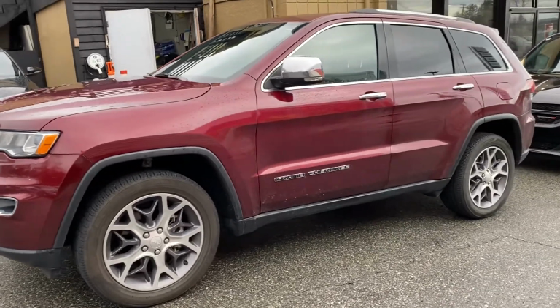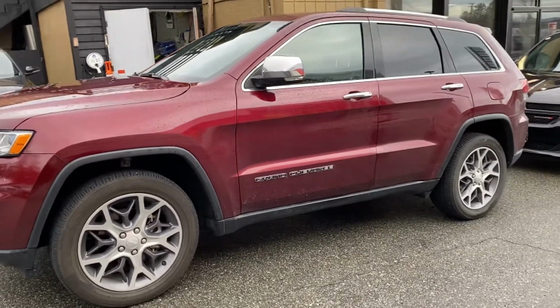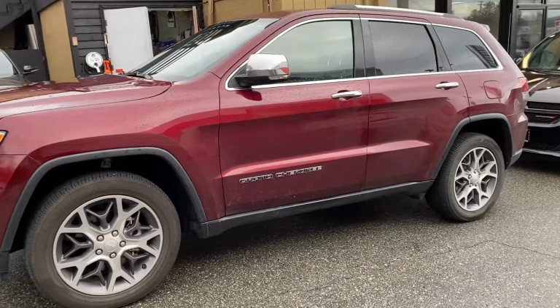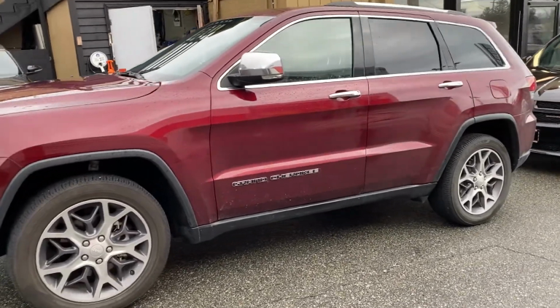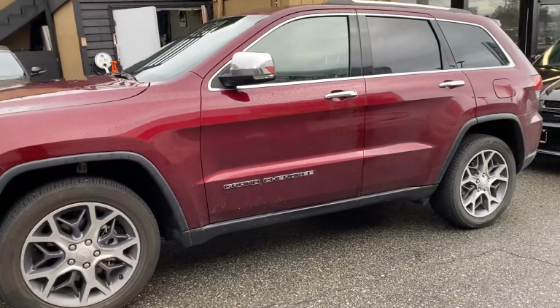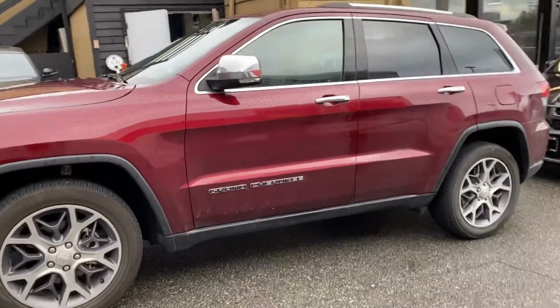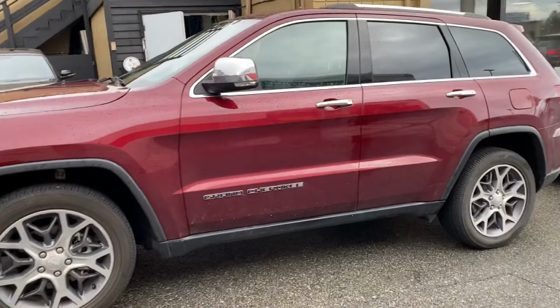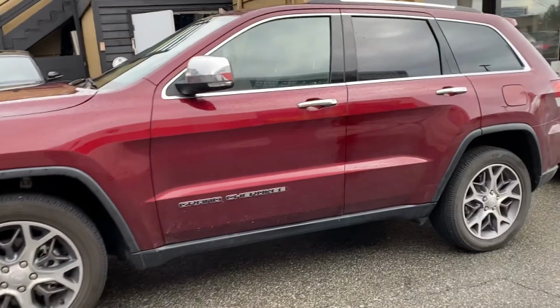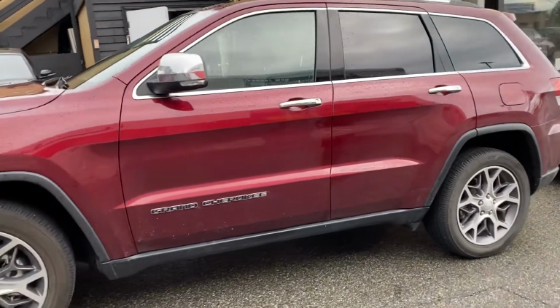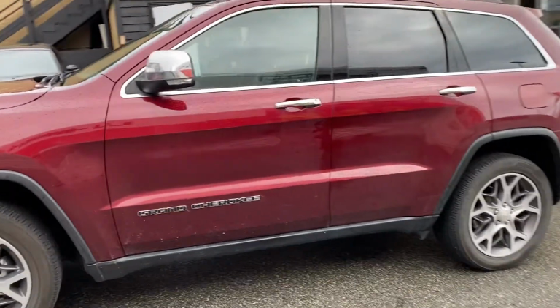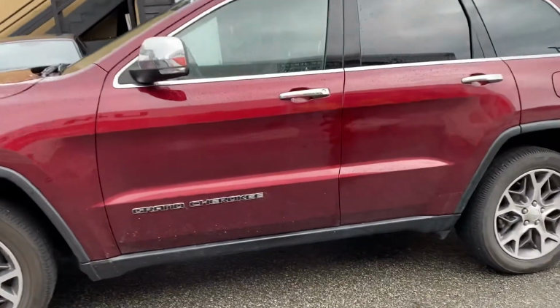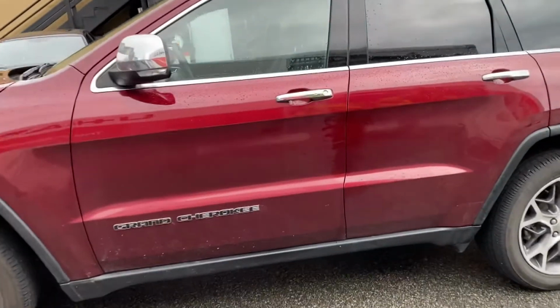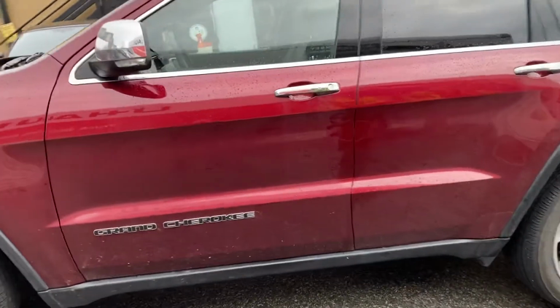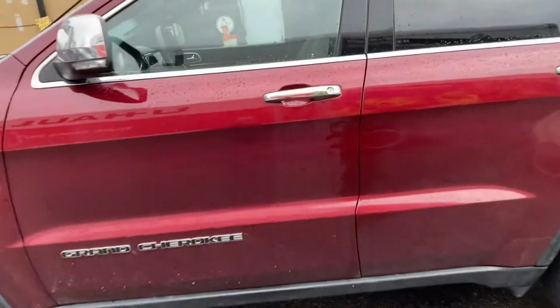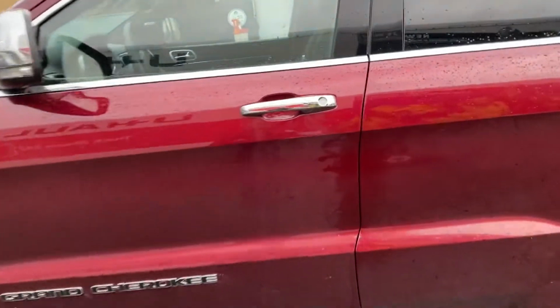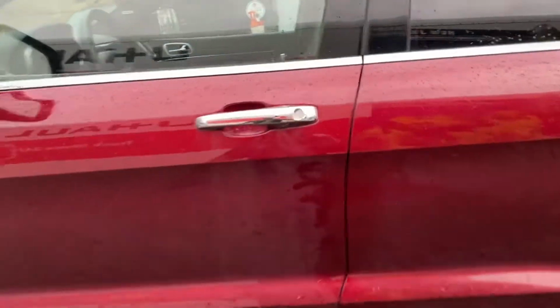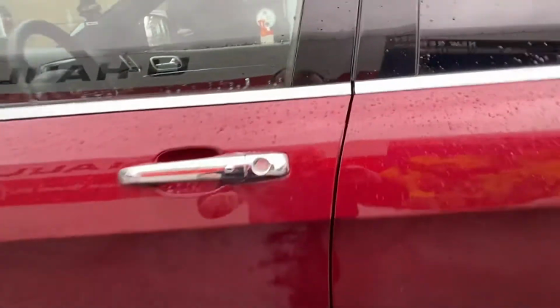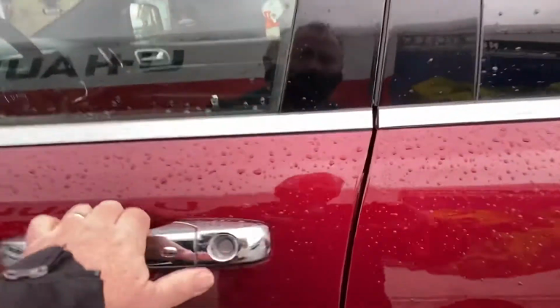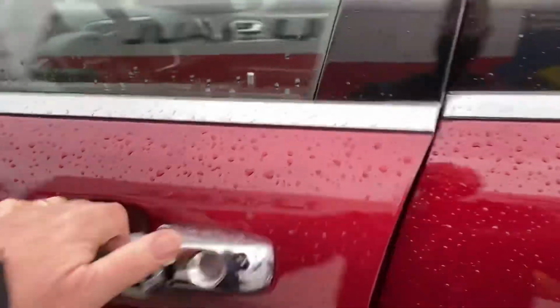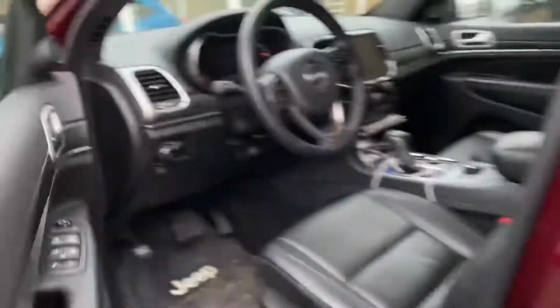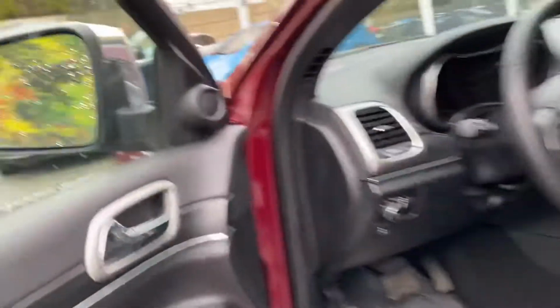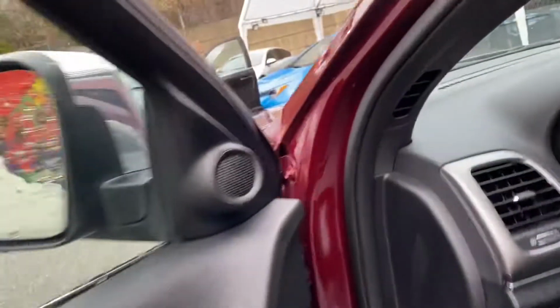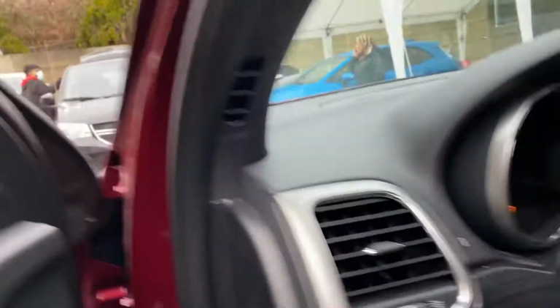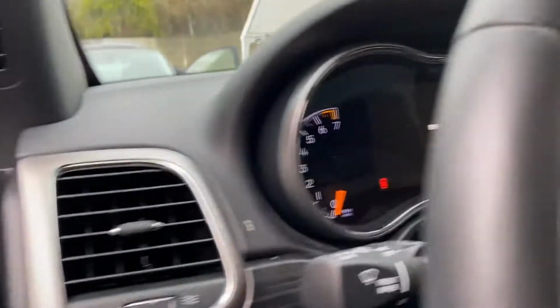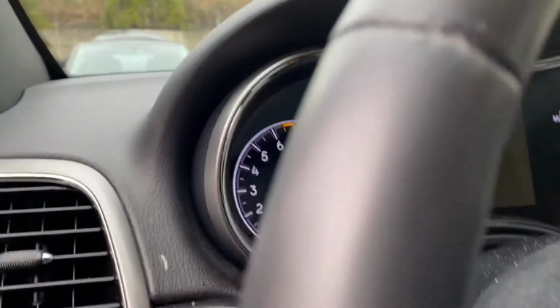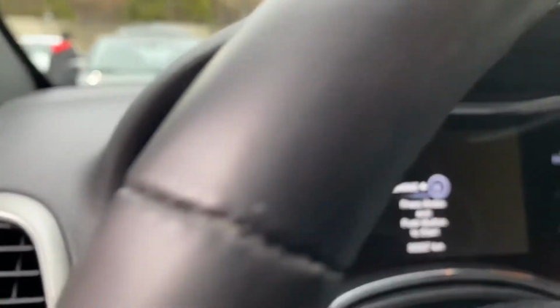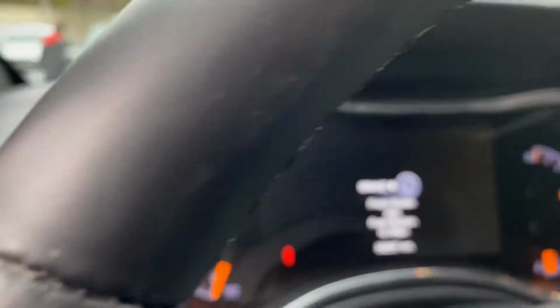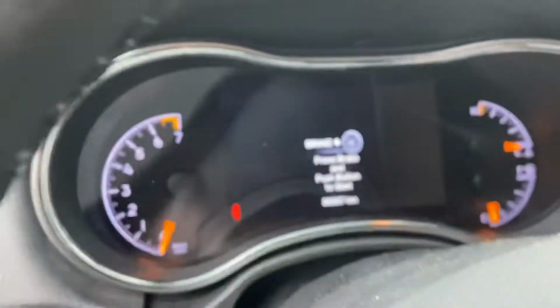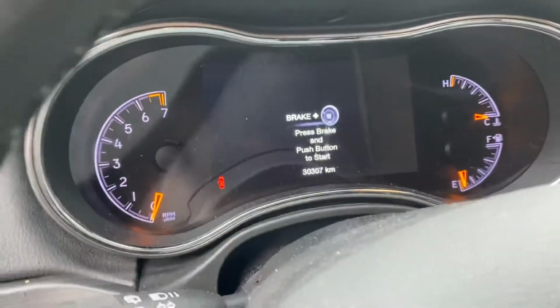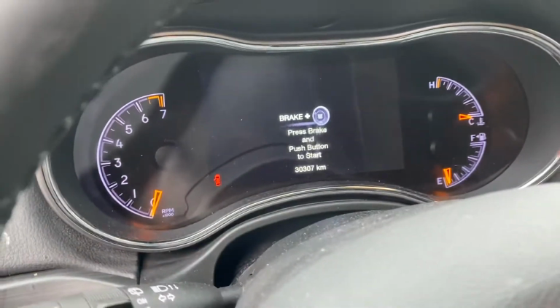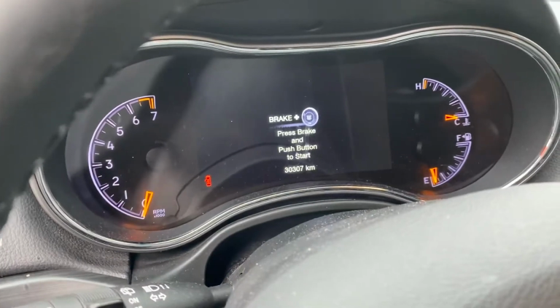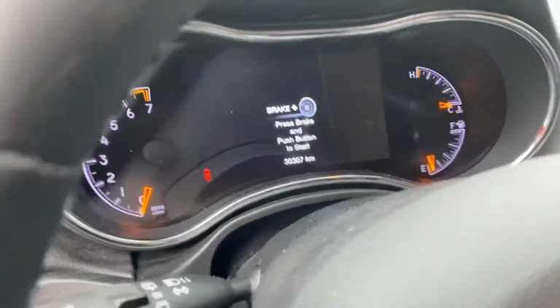It's a 2020, so it's going to have a lot of its warranty remaining on it. It's virtually a new vehicle. Kilometers are very, very low — we're just showing 30,000 kilometers on it.